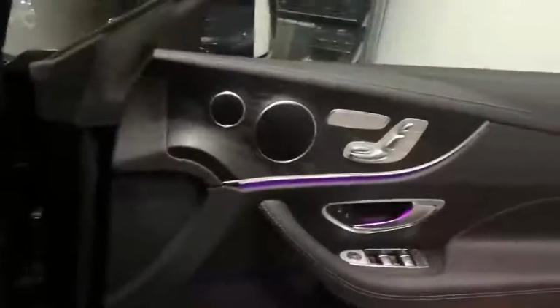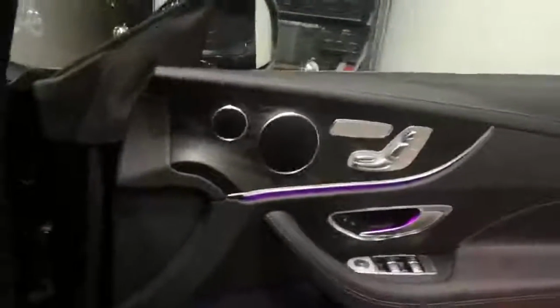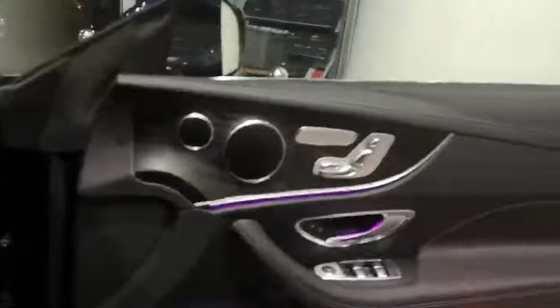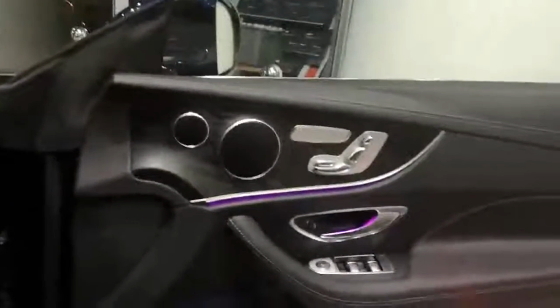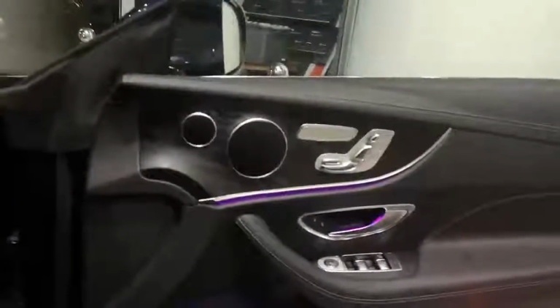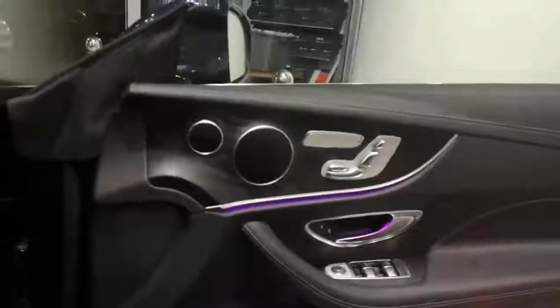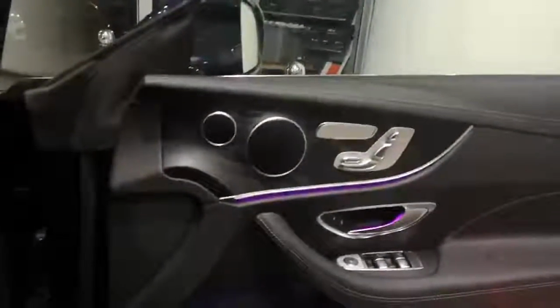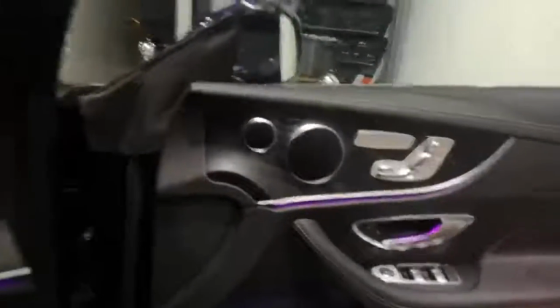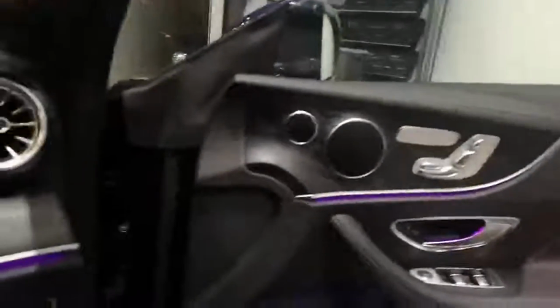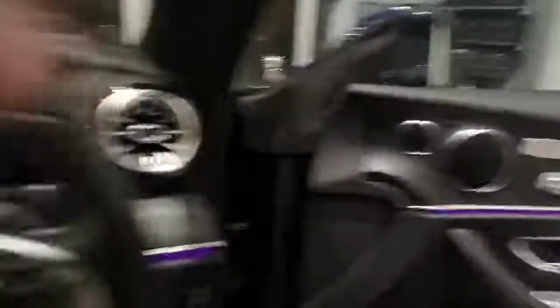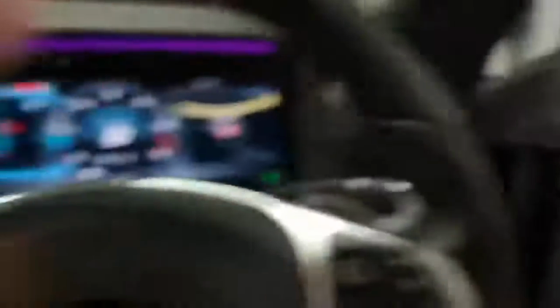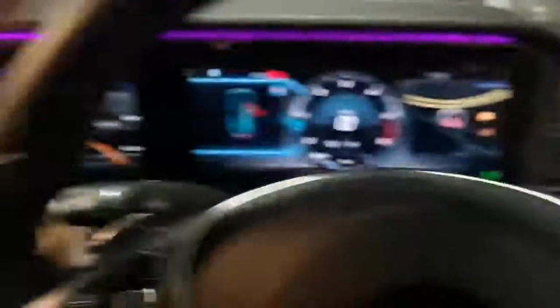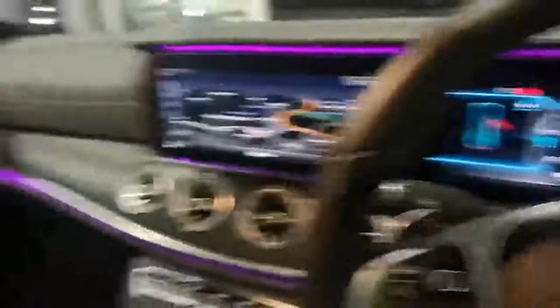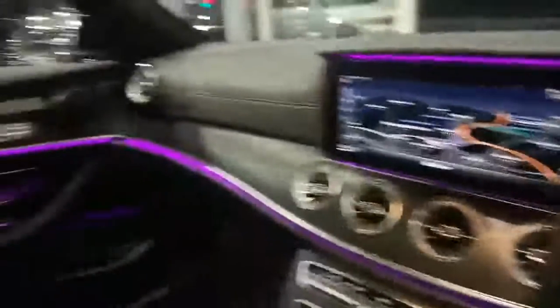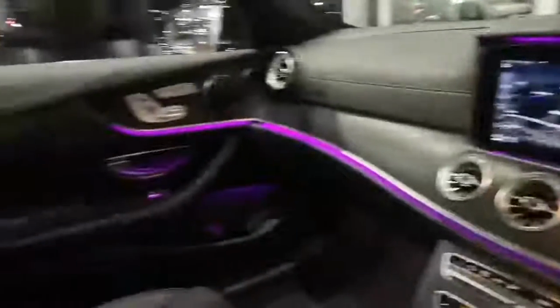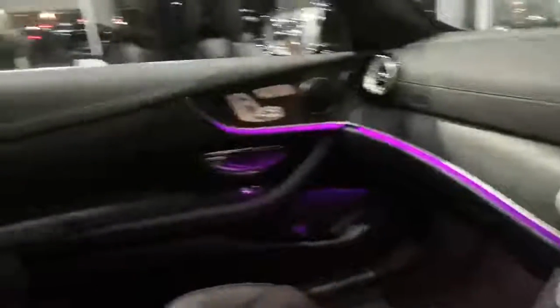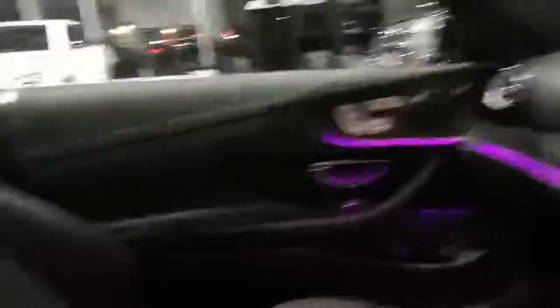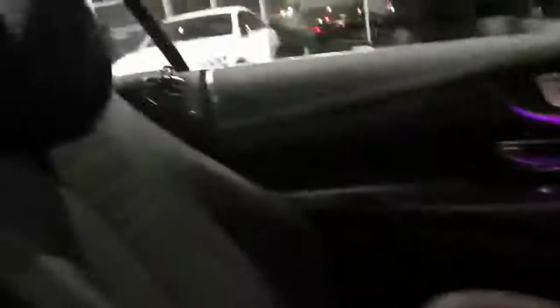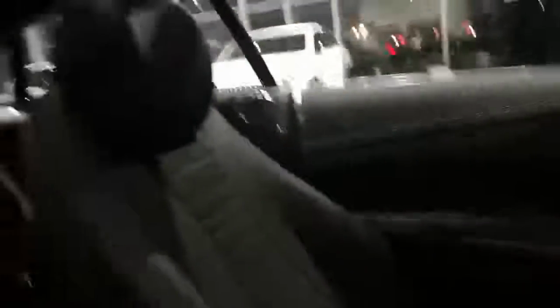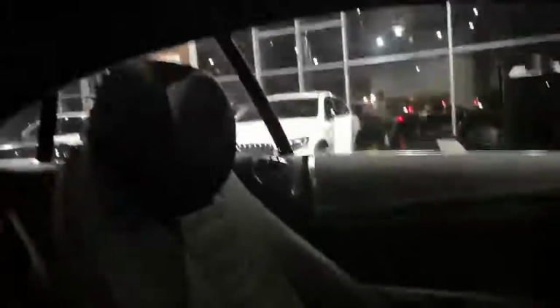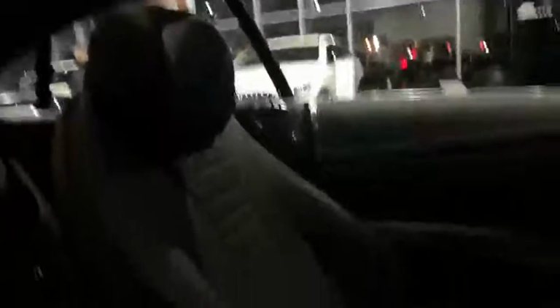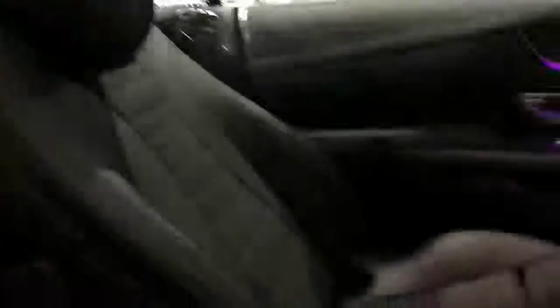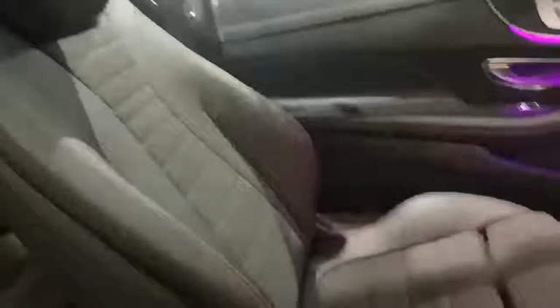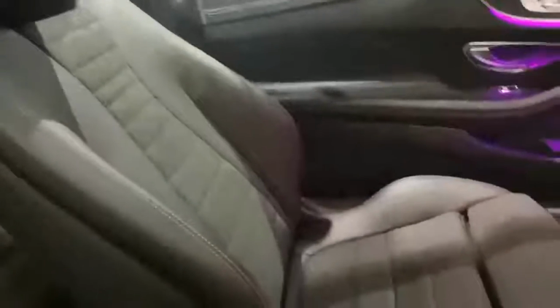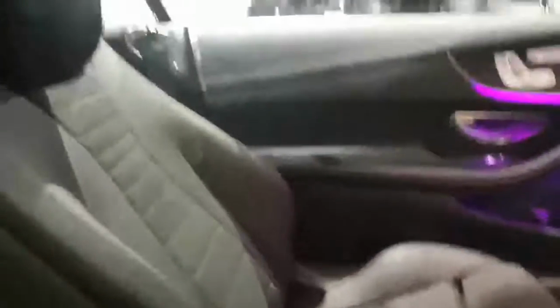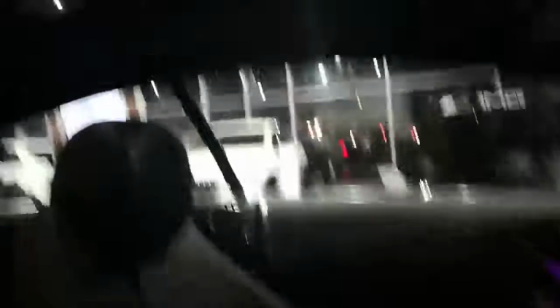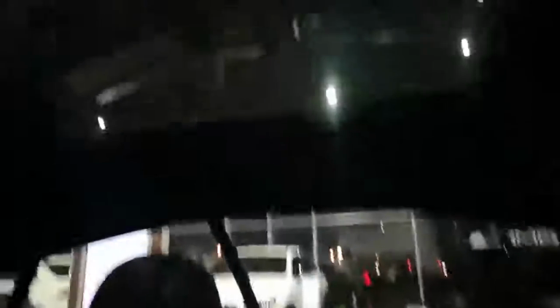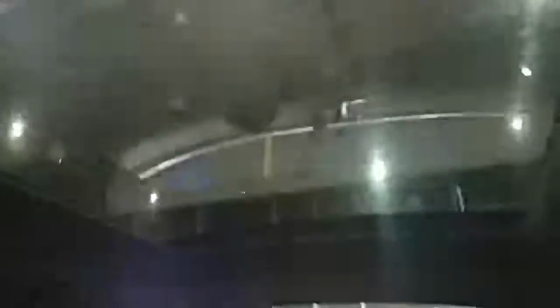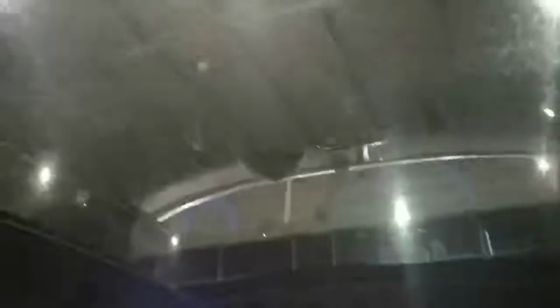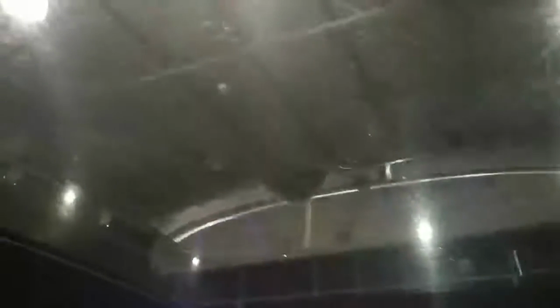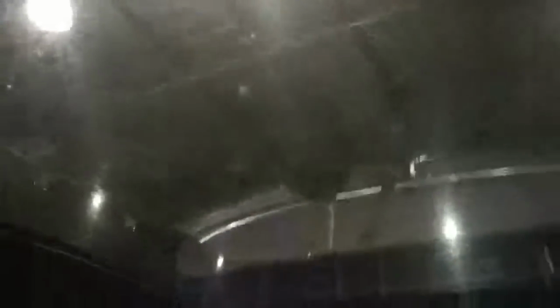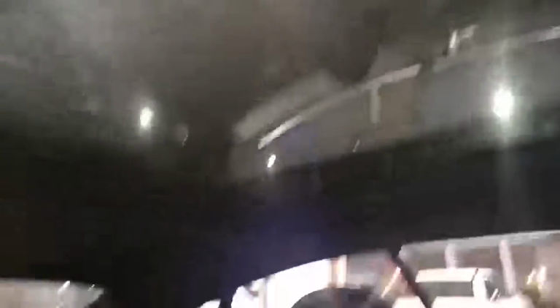This particular model has heated seats and memory seats. And as you can see, it also has the panoramic roof.